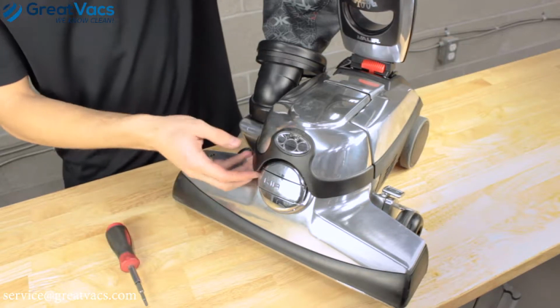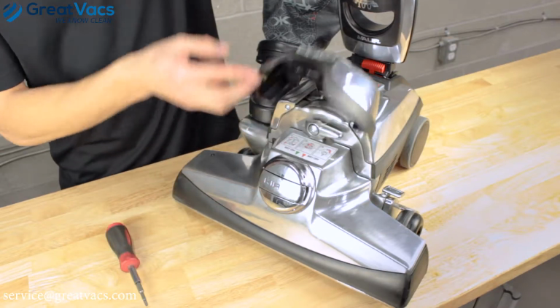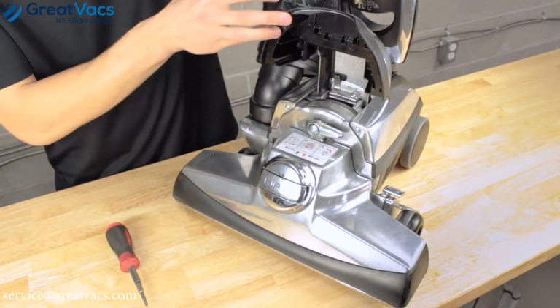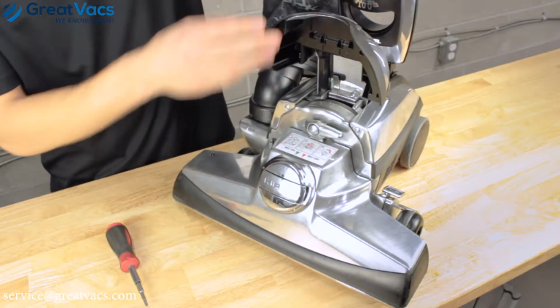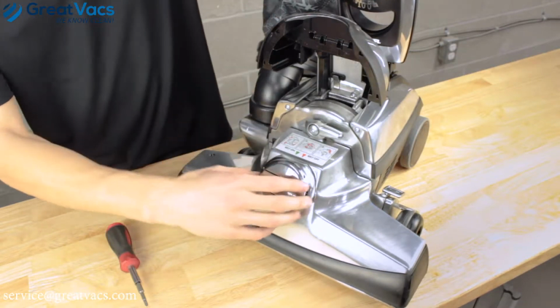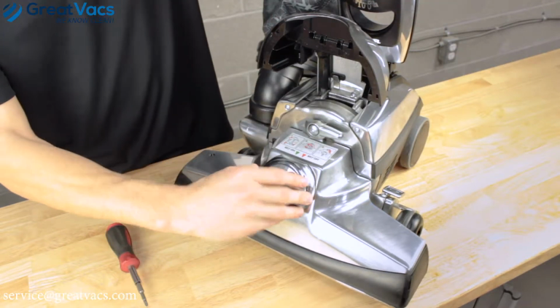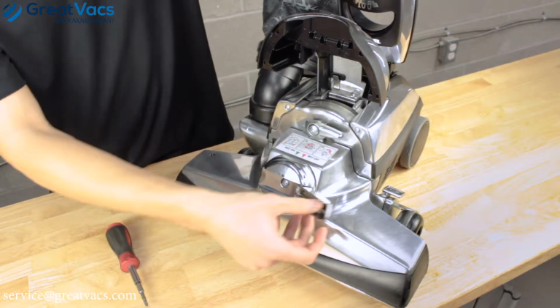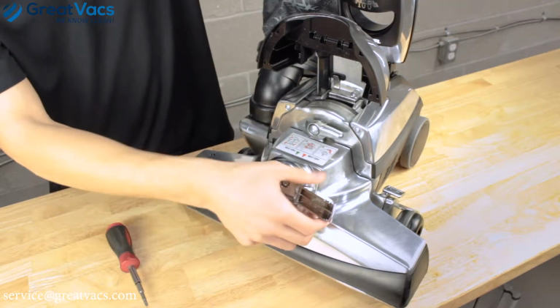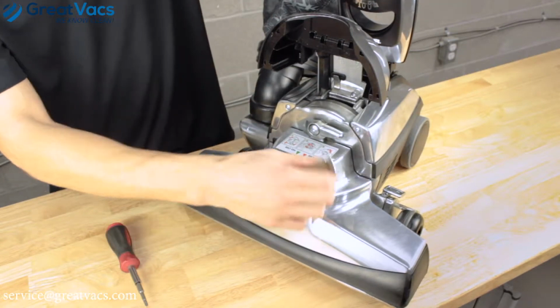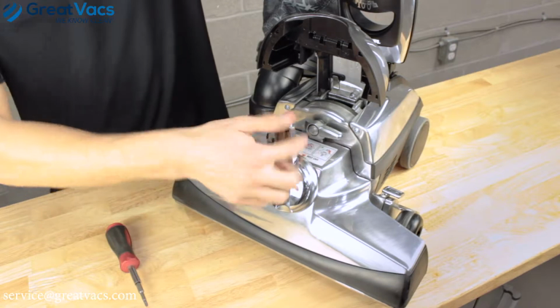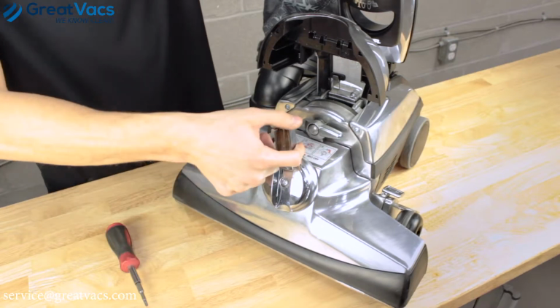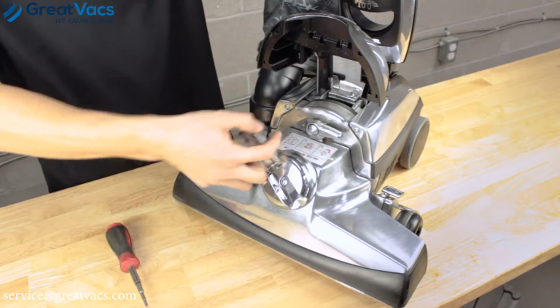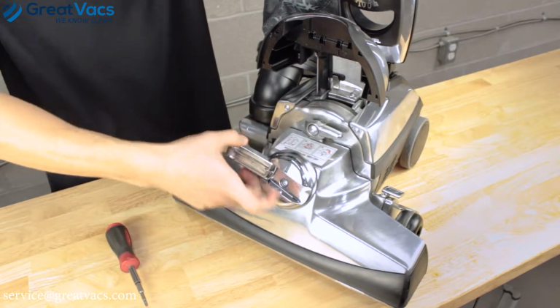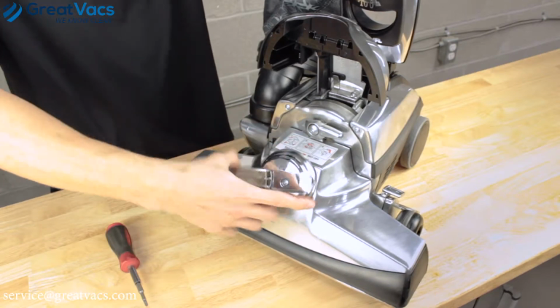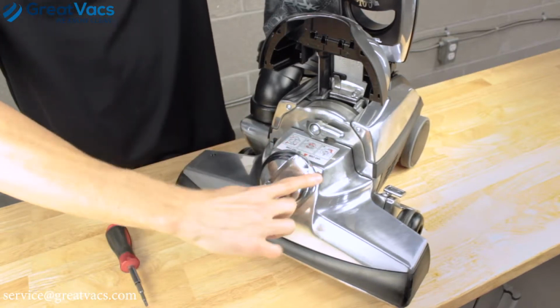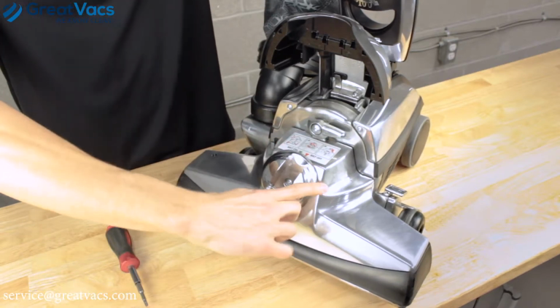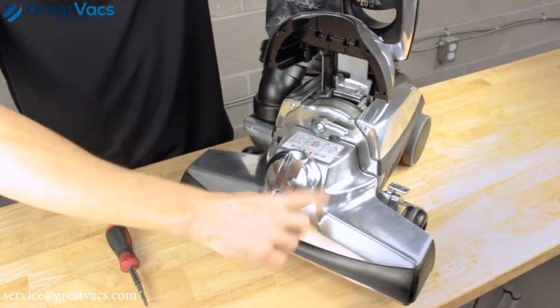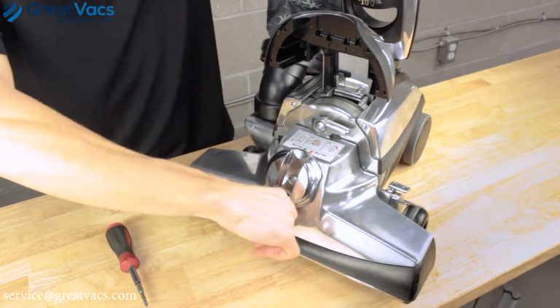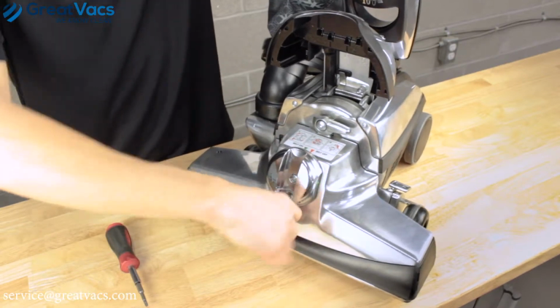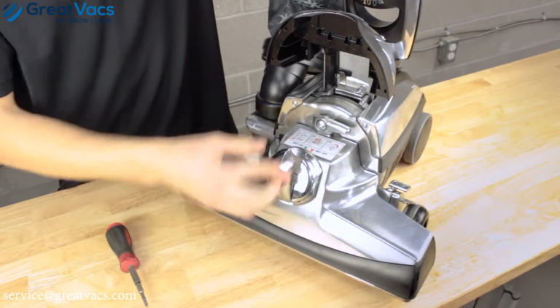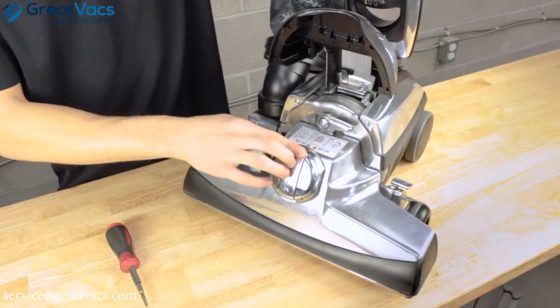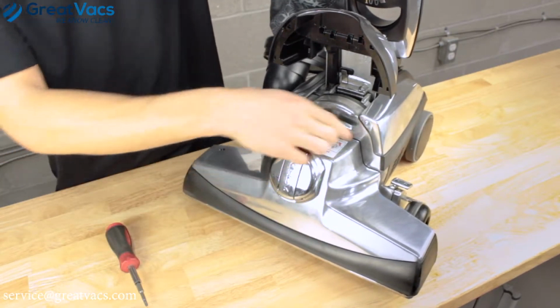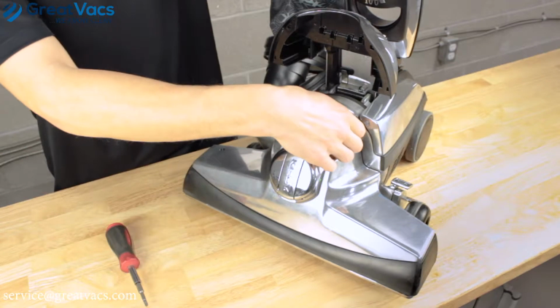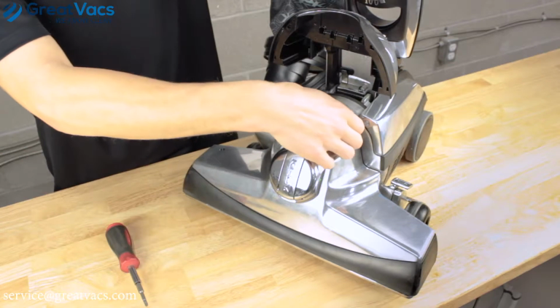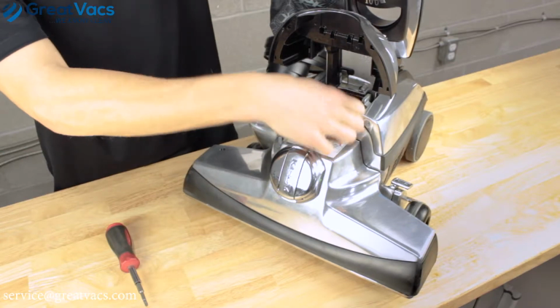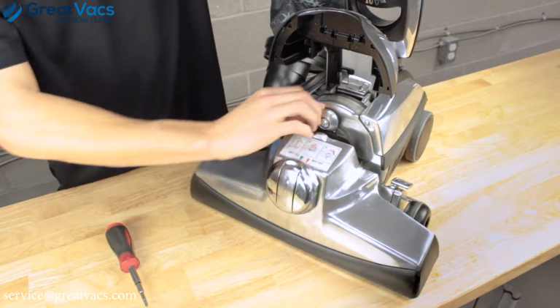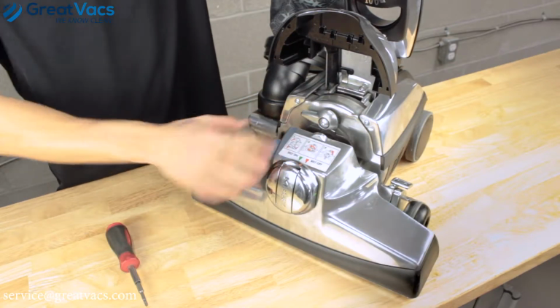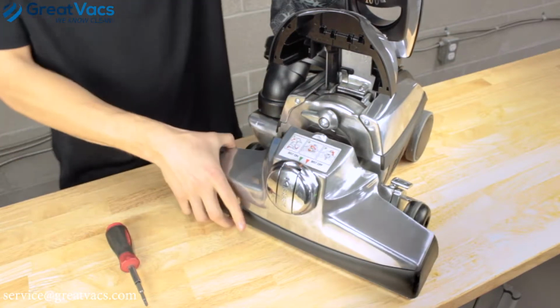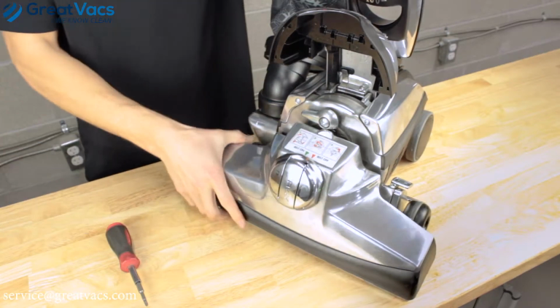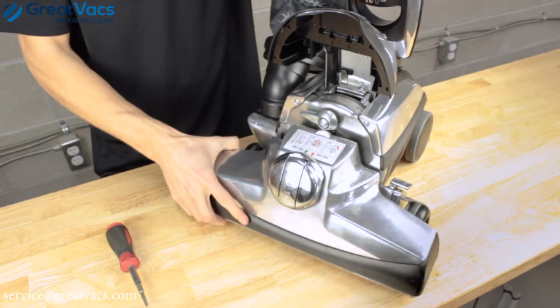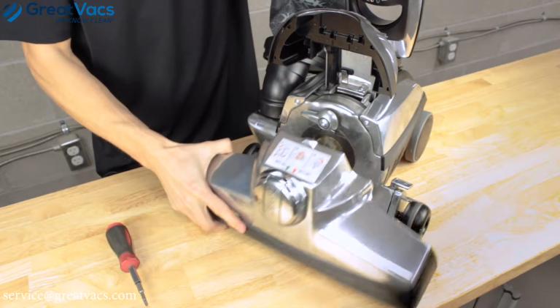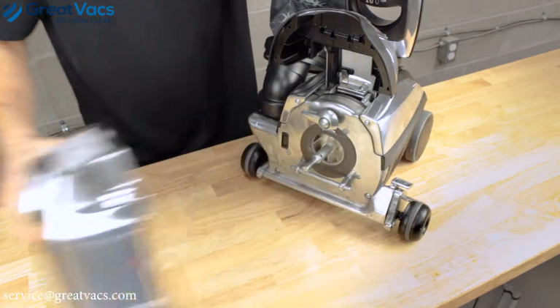First thing, lift up the lid, take your belt lifter, turn it to the belt off position, lift up the lats, the head will fall, and move that out of the way.